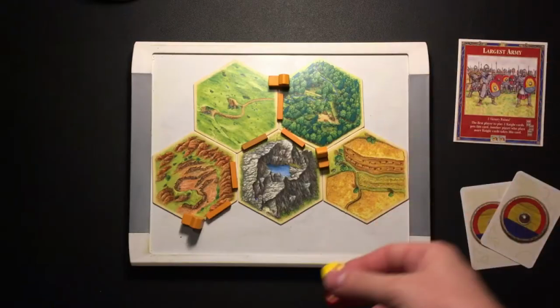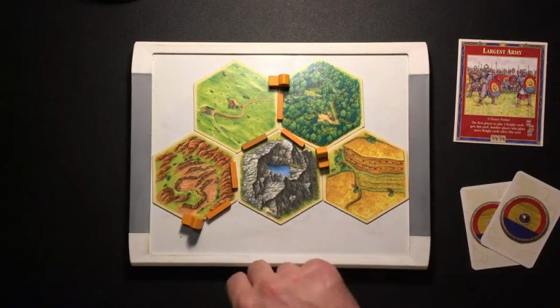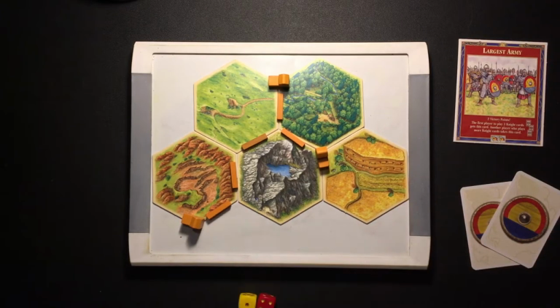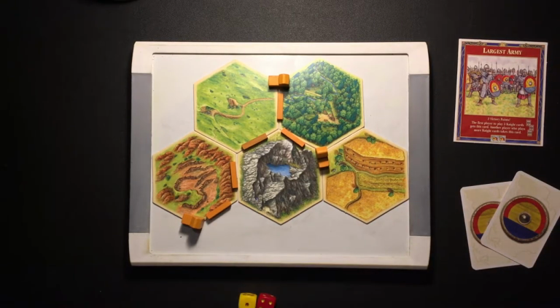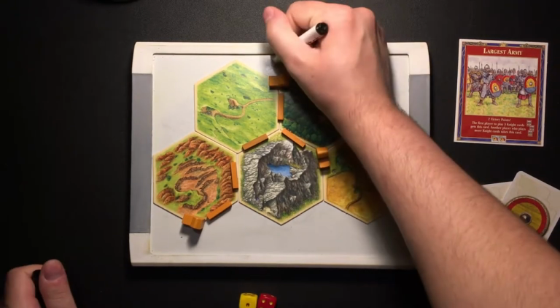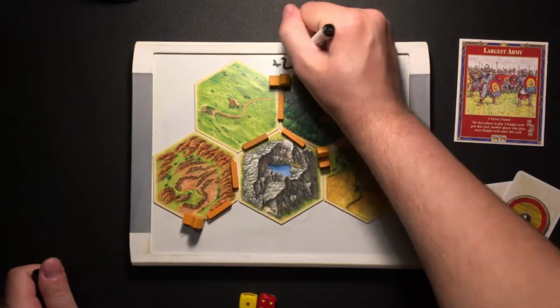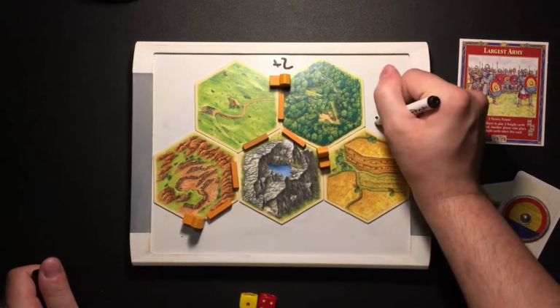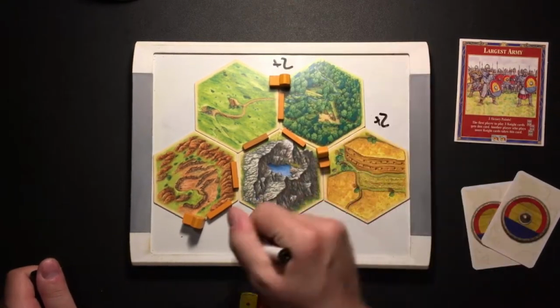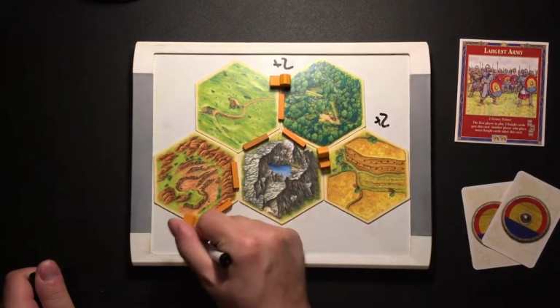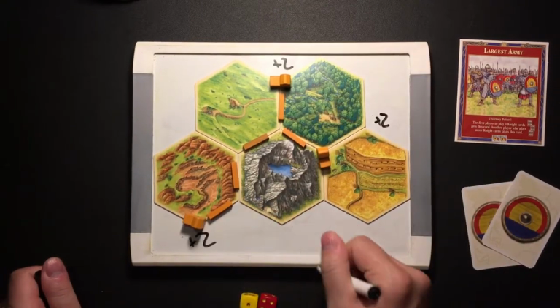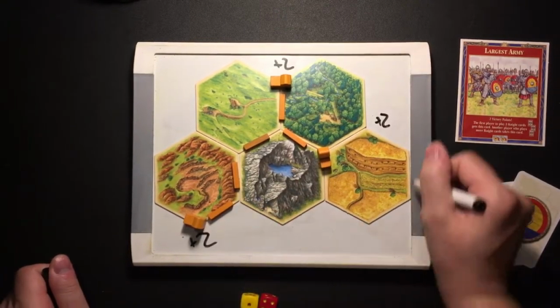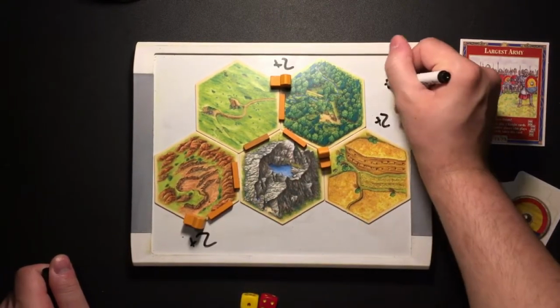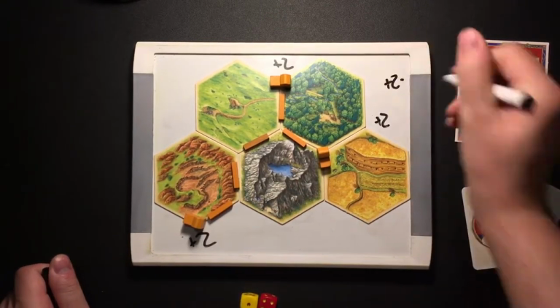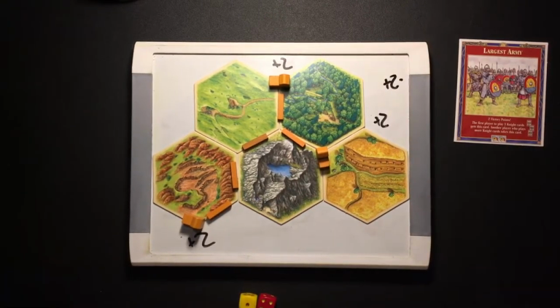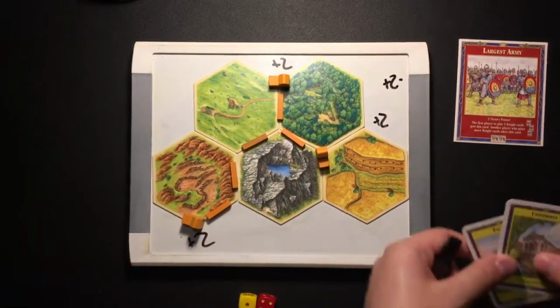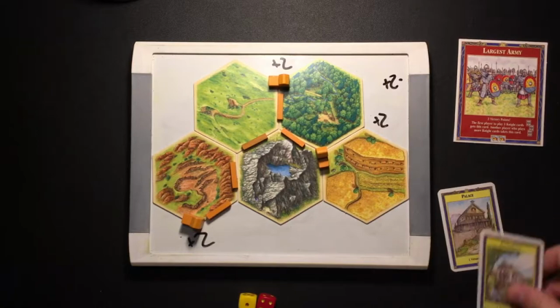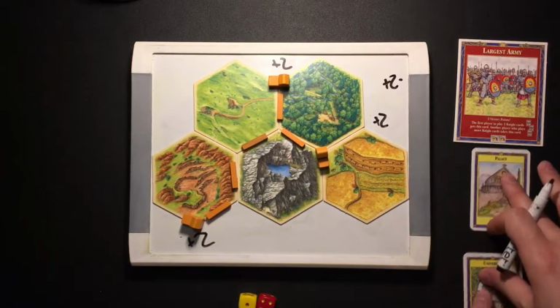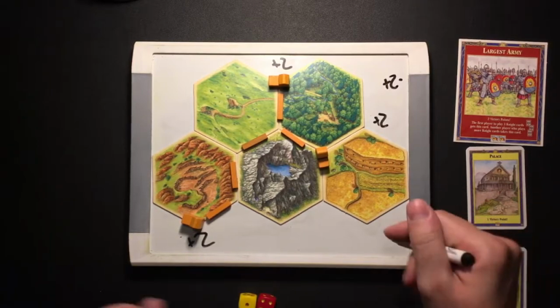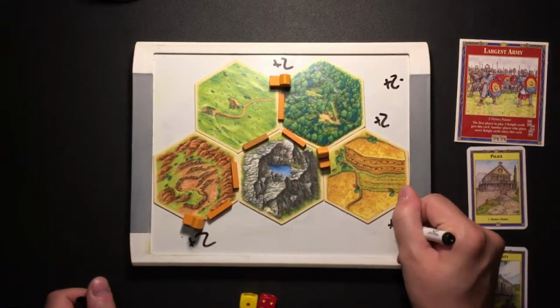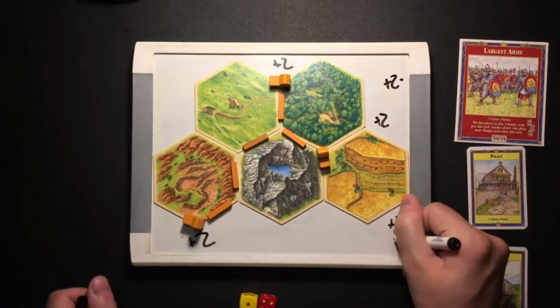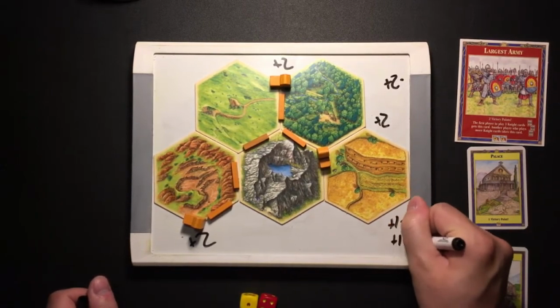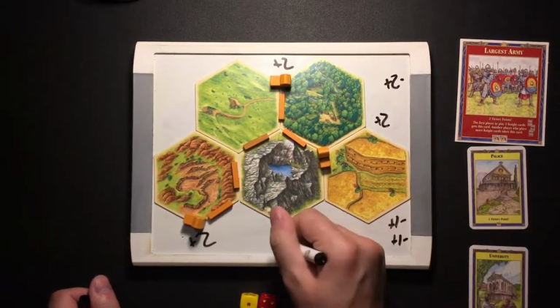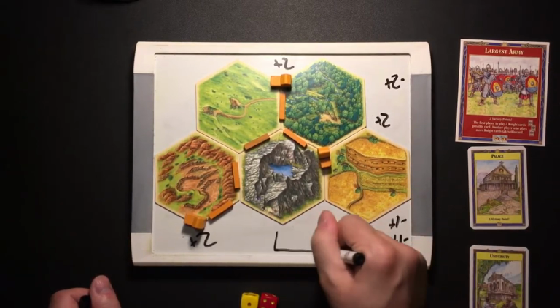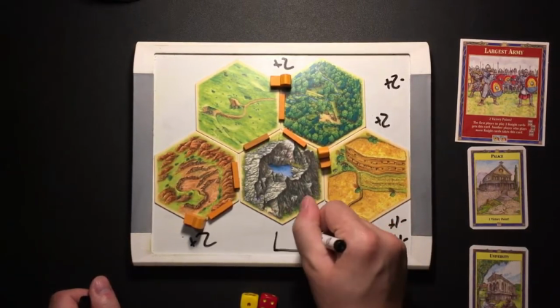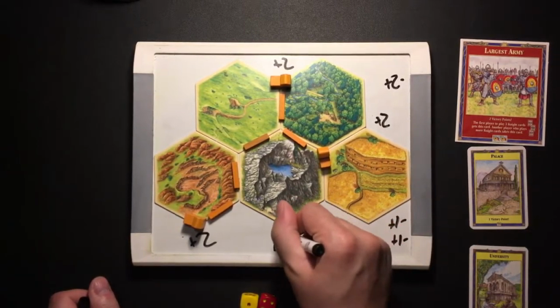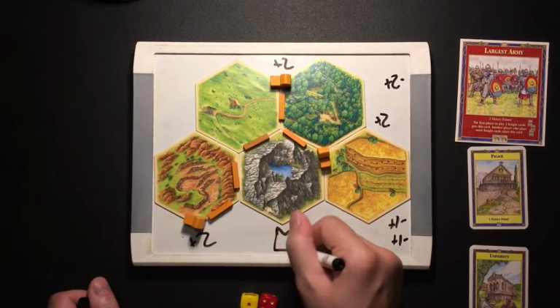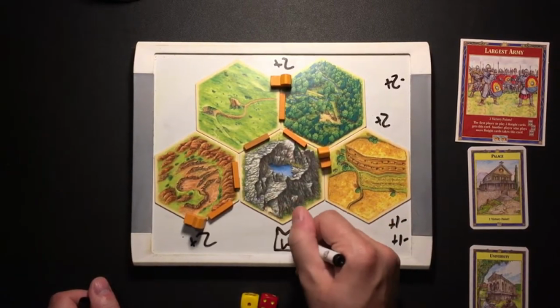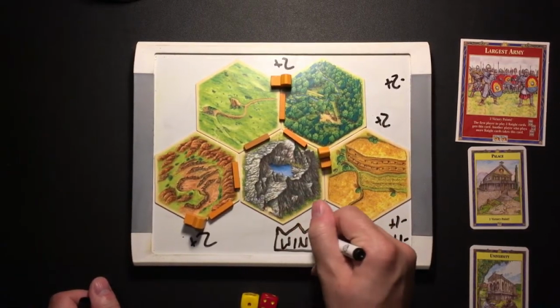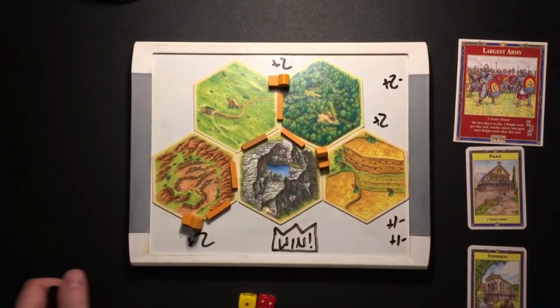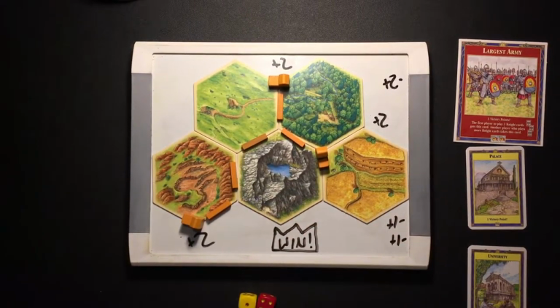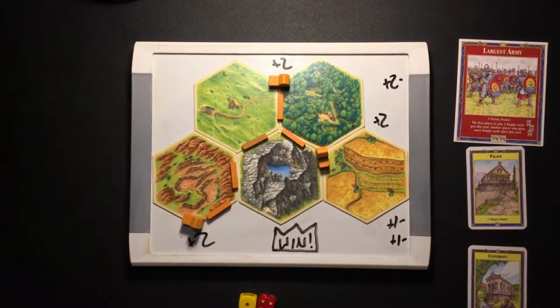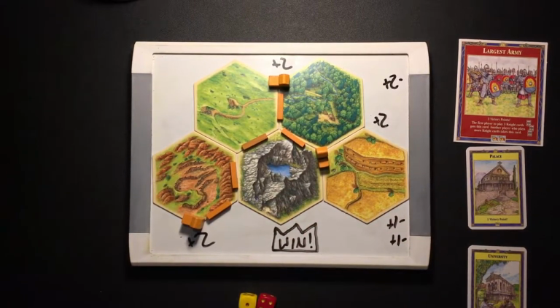Whoever has obtained 10 points of victory on their turn shall be considered the most successful settler of the island of Catan, as well as the victor.